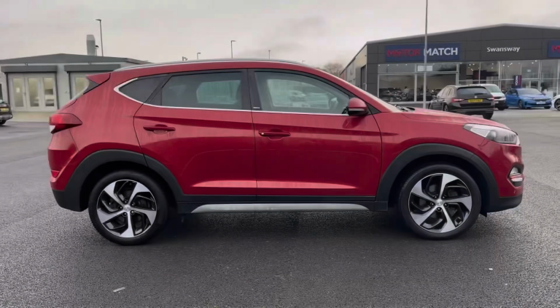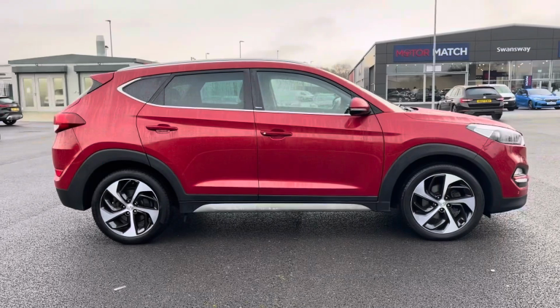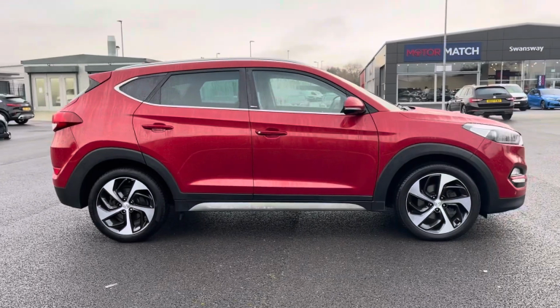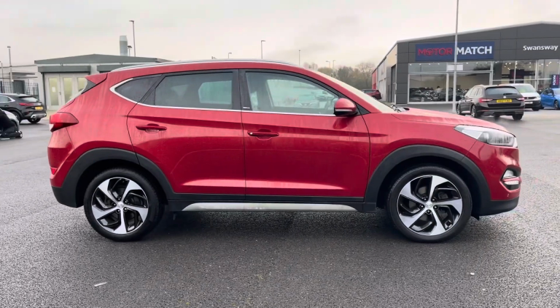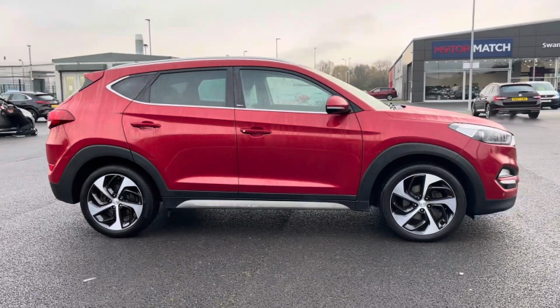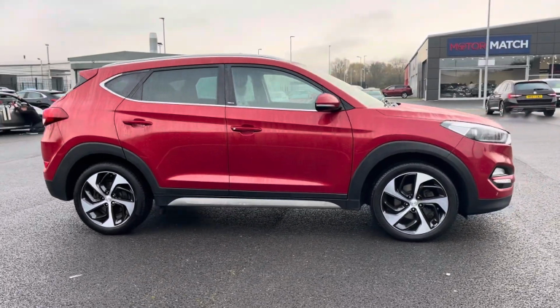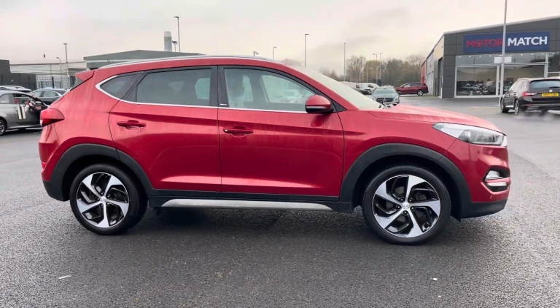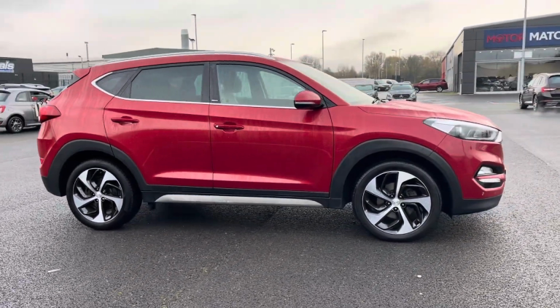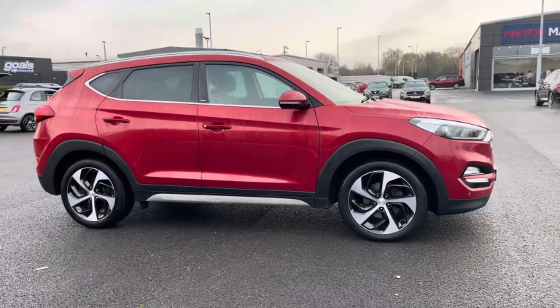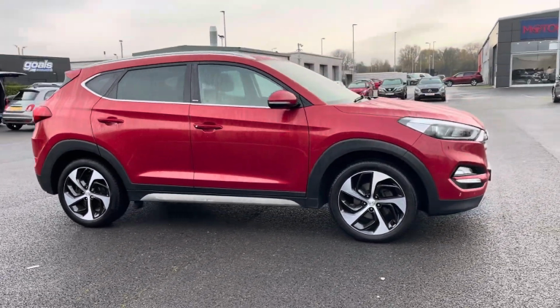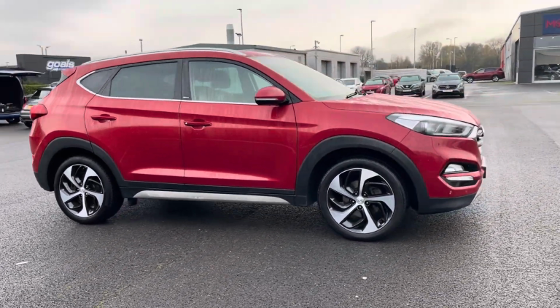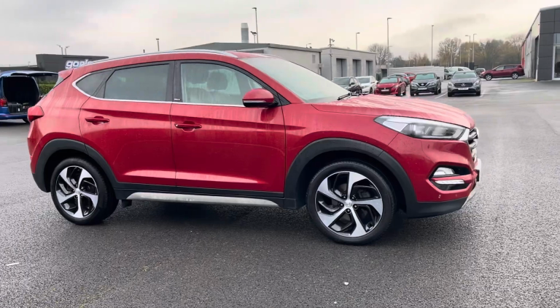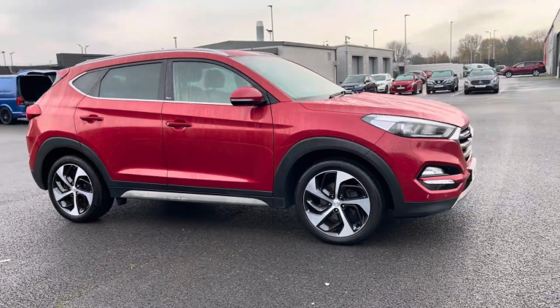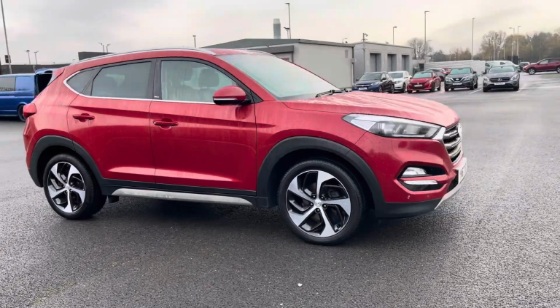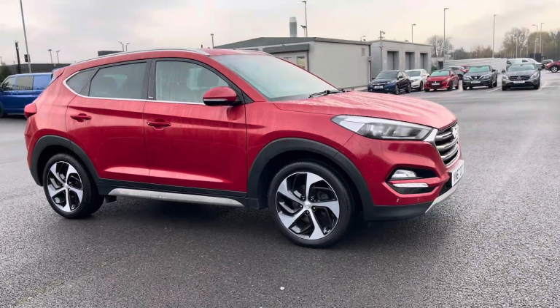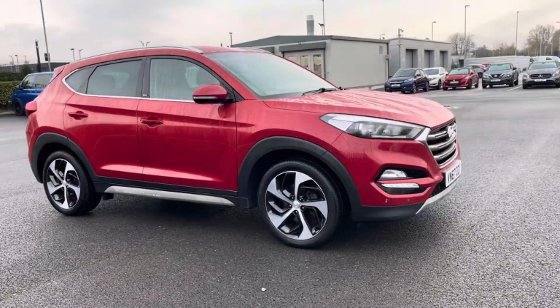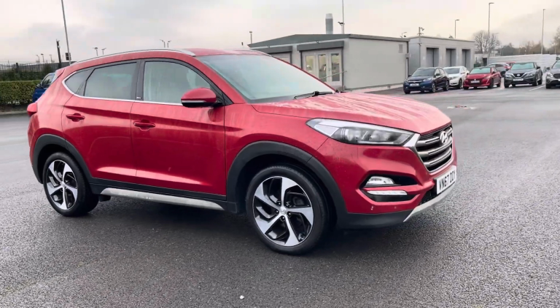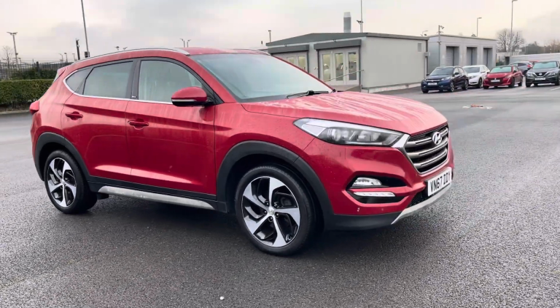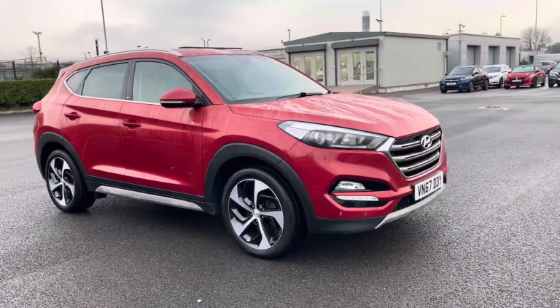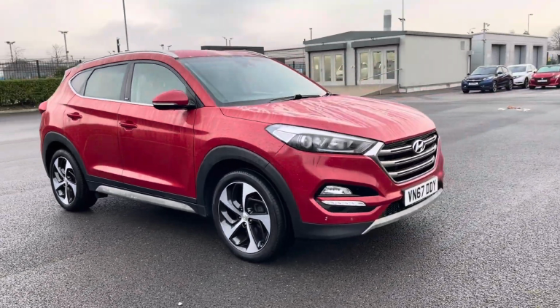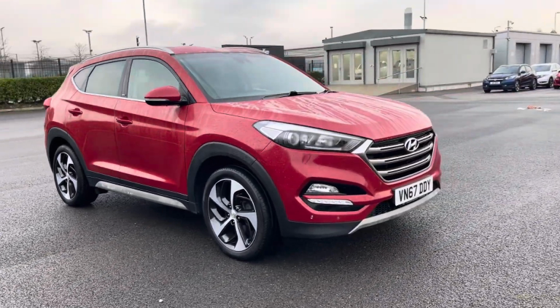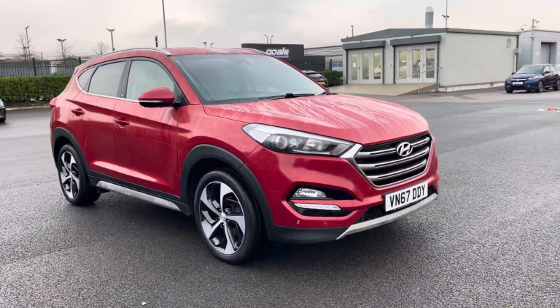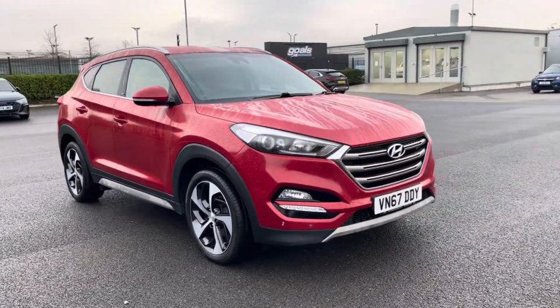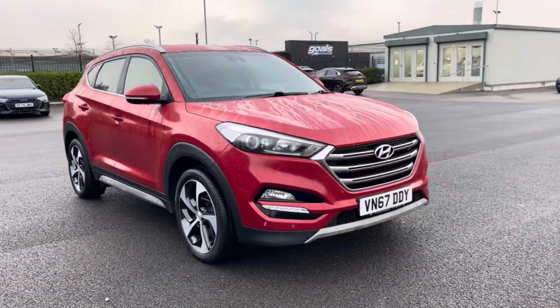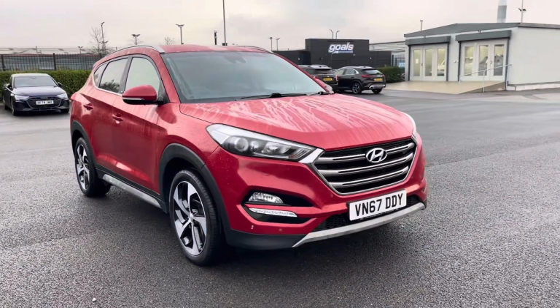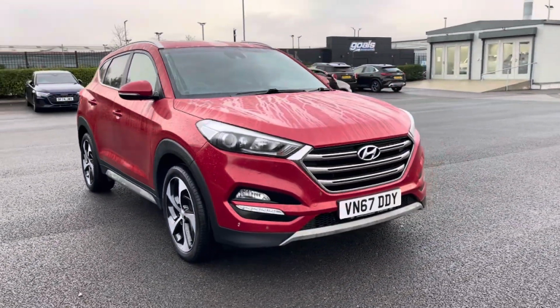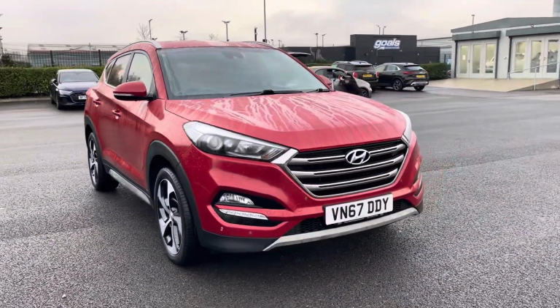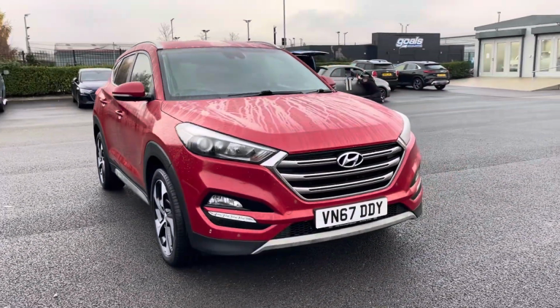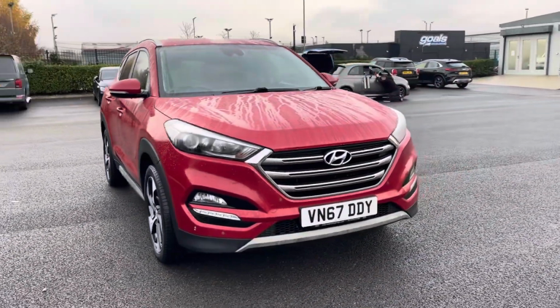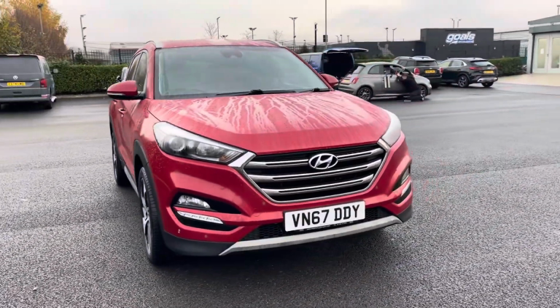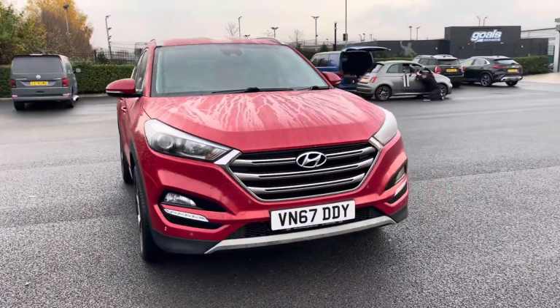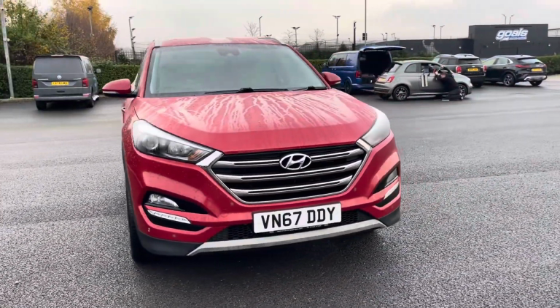Thank you for watching this walkthrough video of the Hyundai Tucson Blue Drive Sport Edition. If you'd like any more information on this vehicle, please contact our sales team here at MotorMatch Chester.